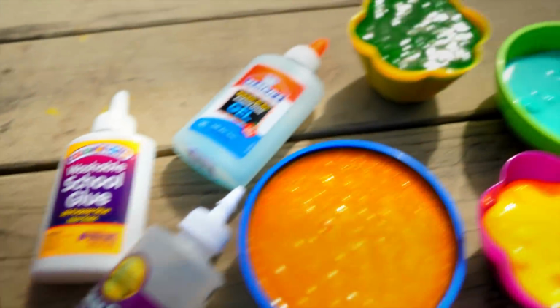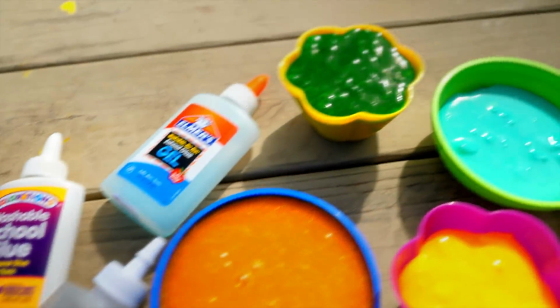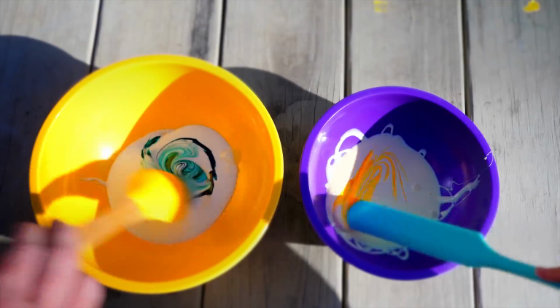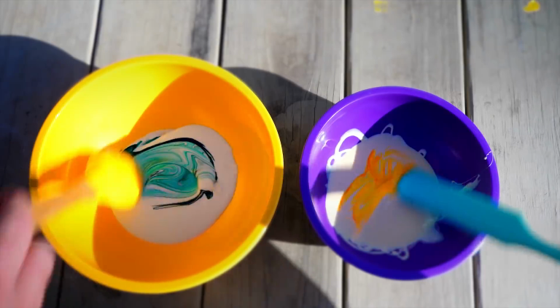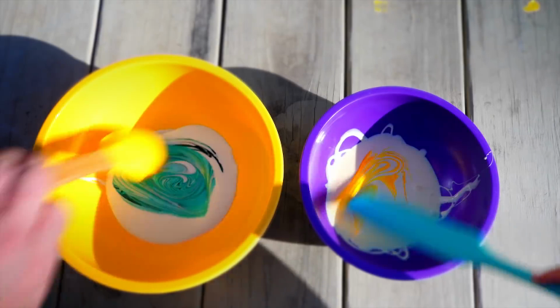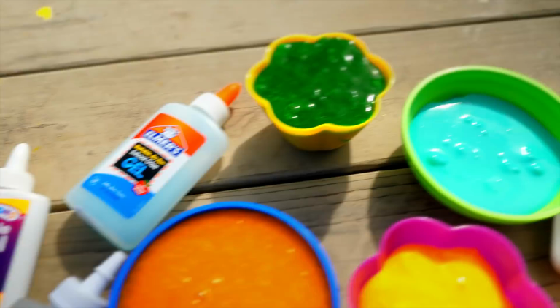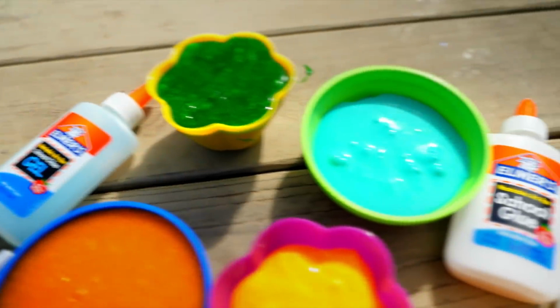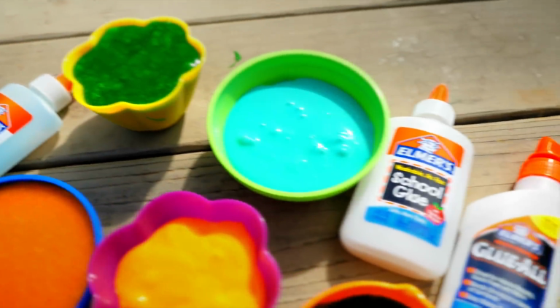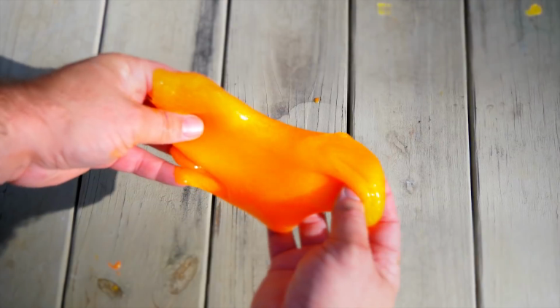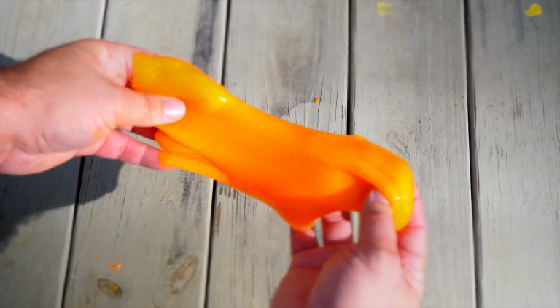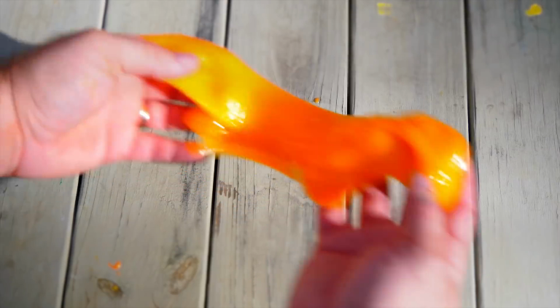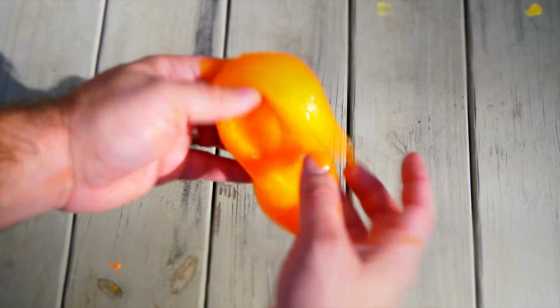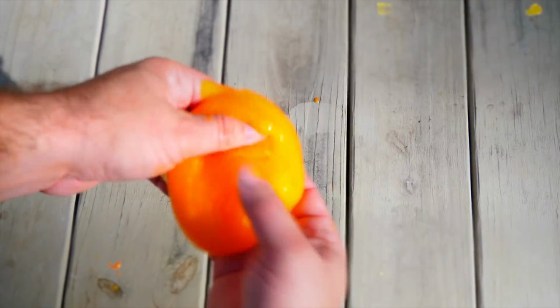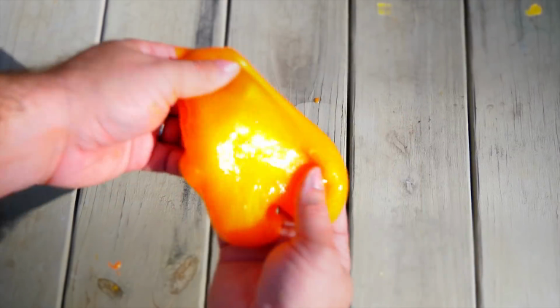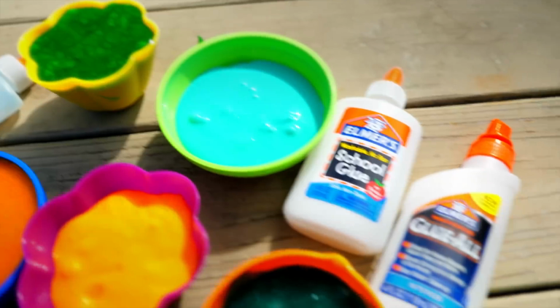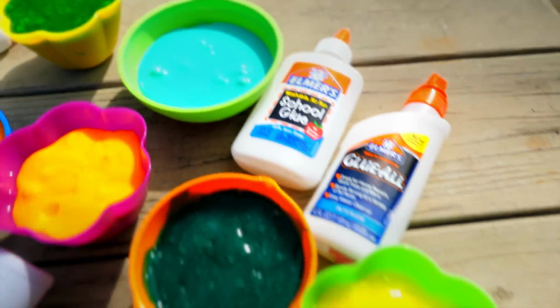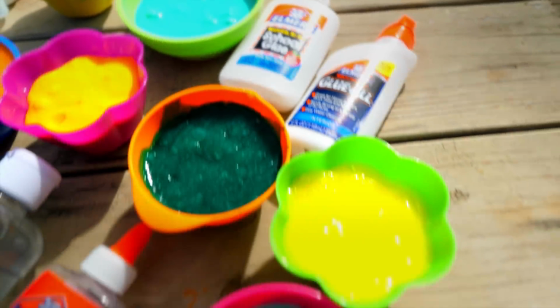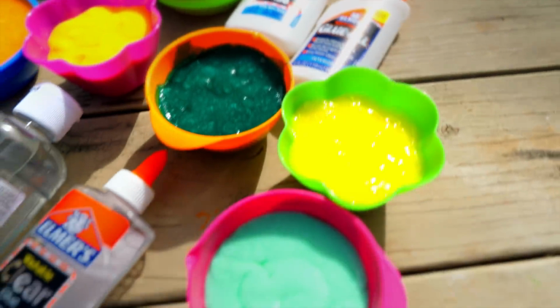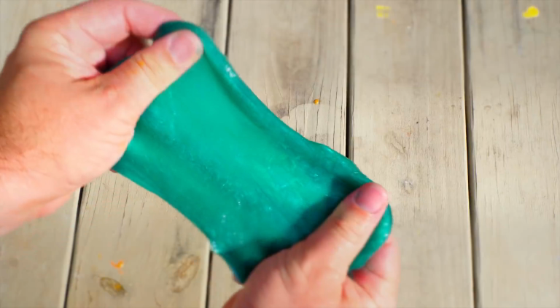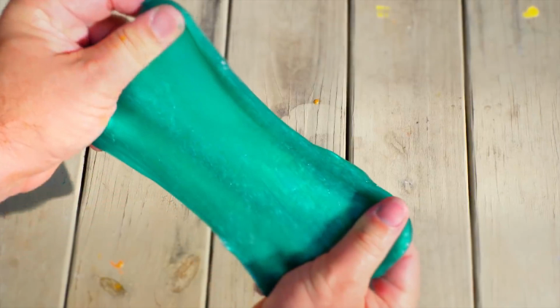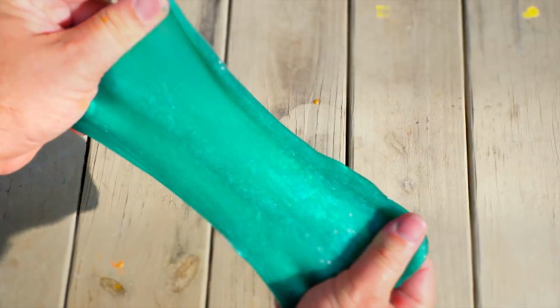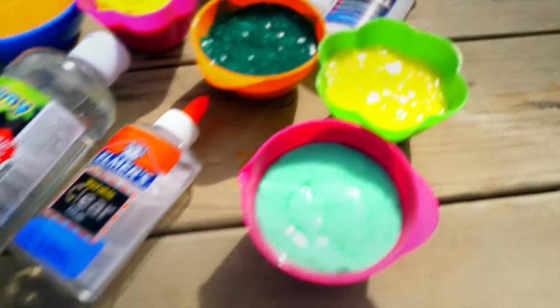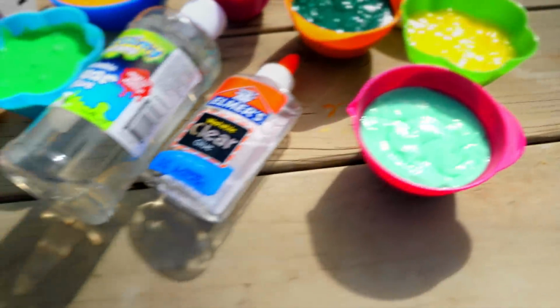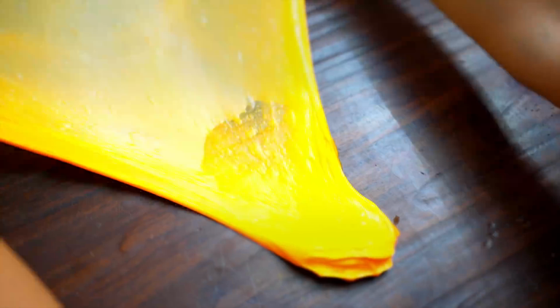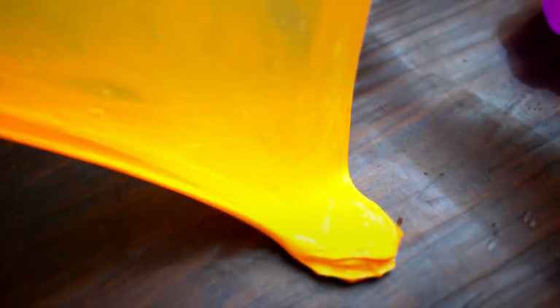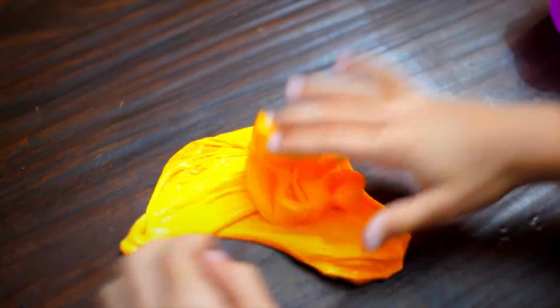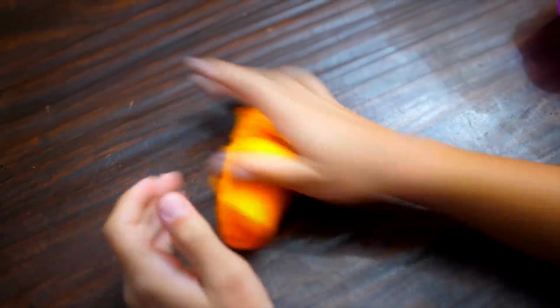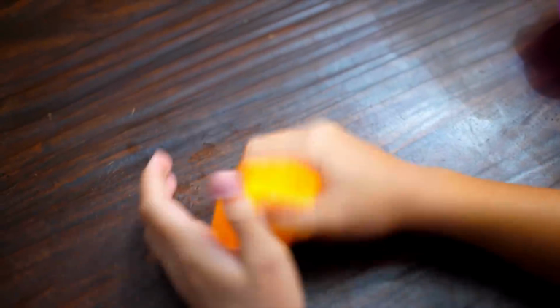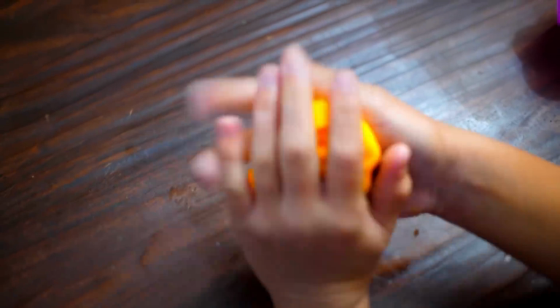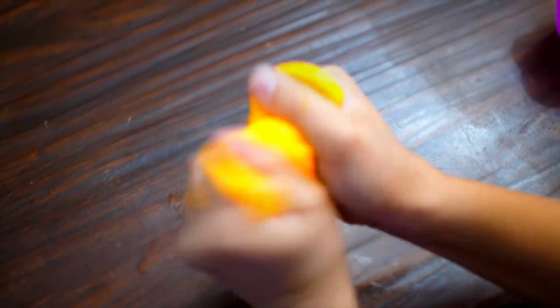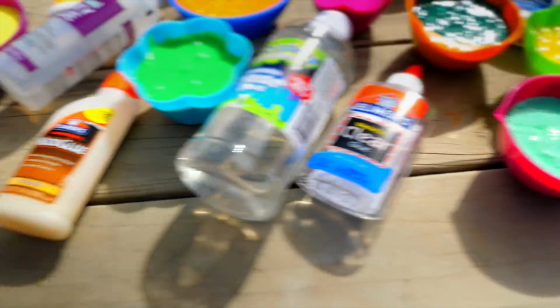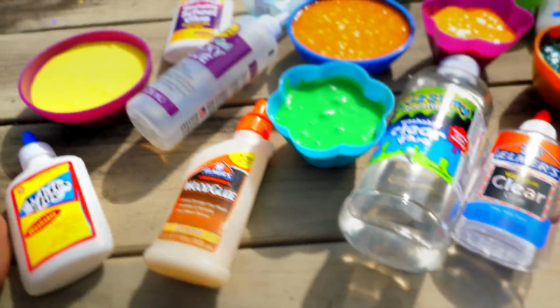Hi guys, today we're doing a giant slime glue test. I'm gonna be testing out nine different glues and I'll let you know which ones work best and which ones didn't work at all.